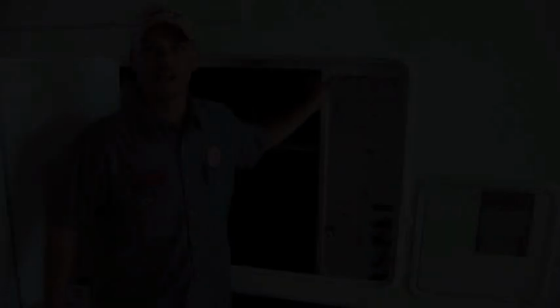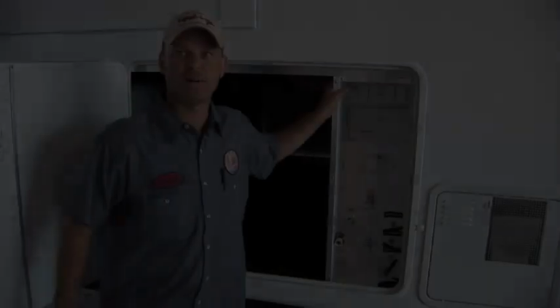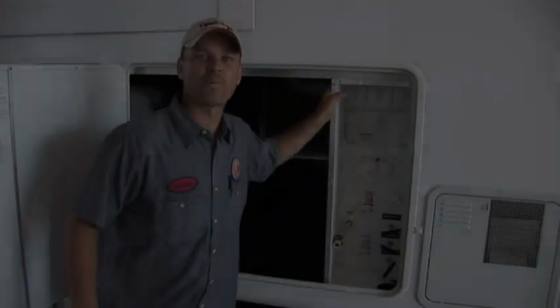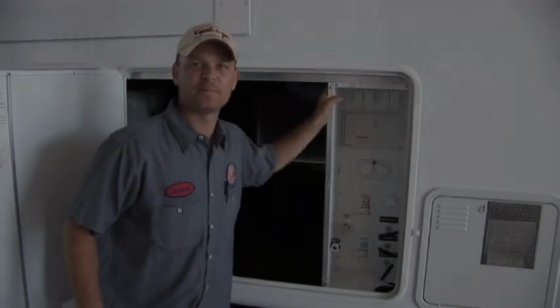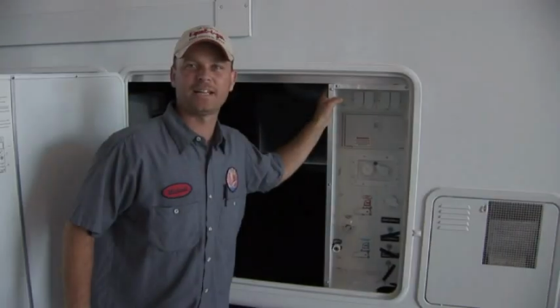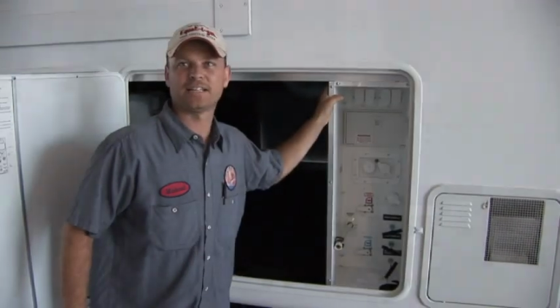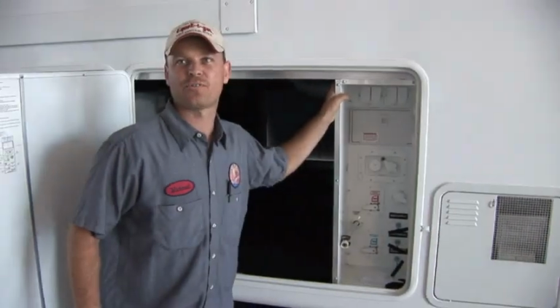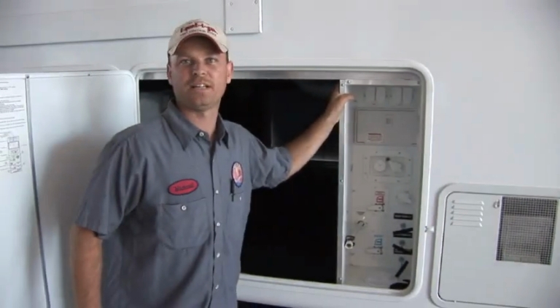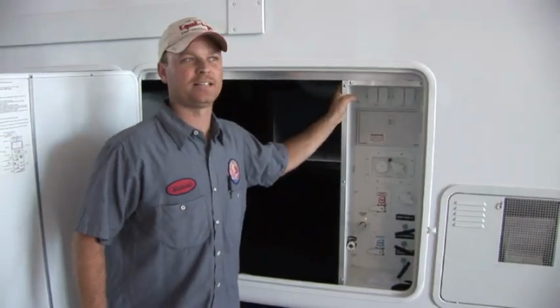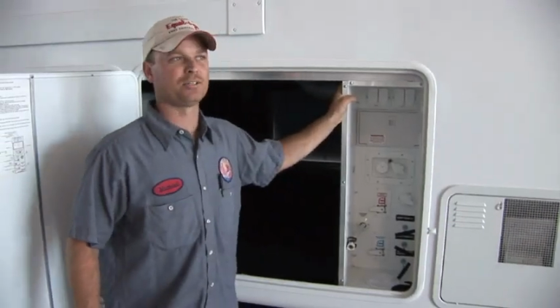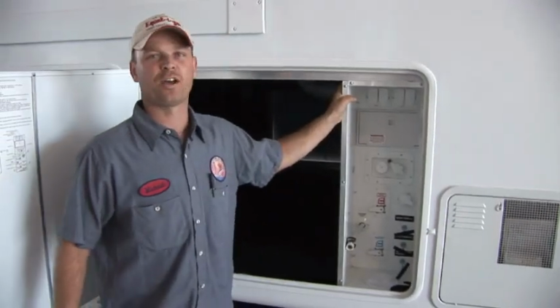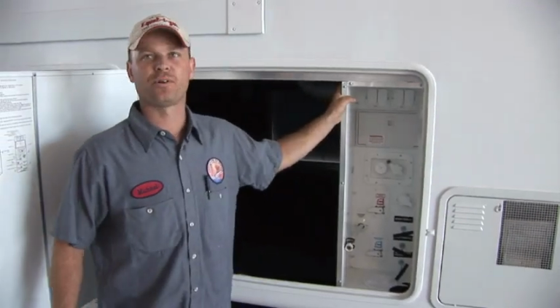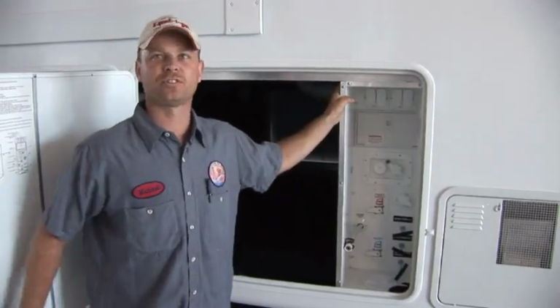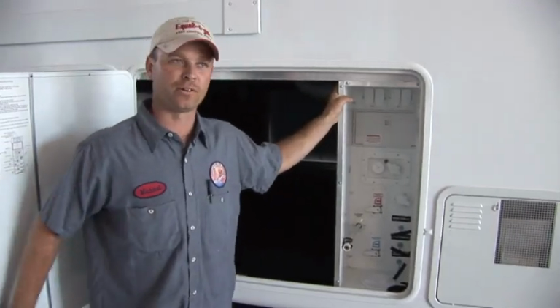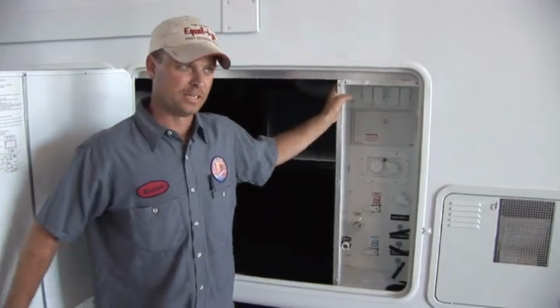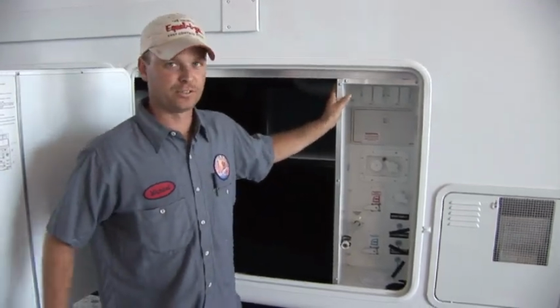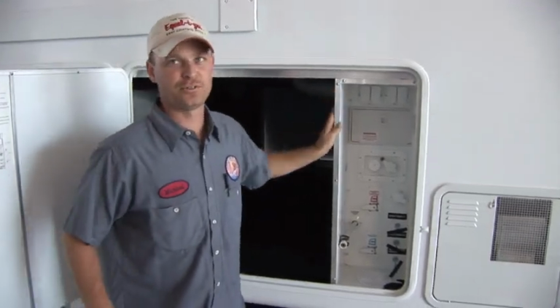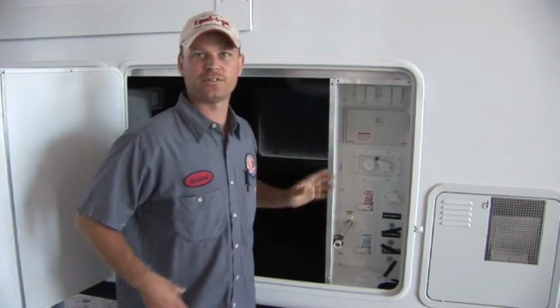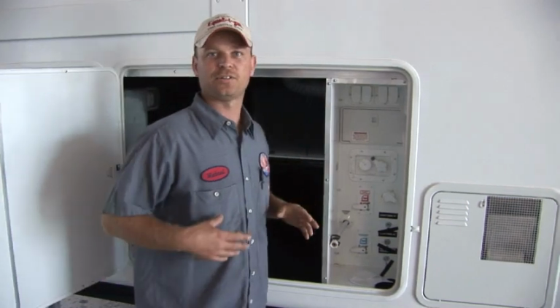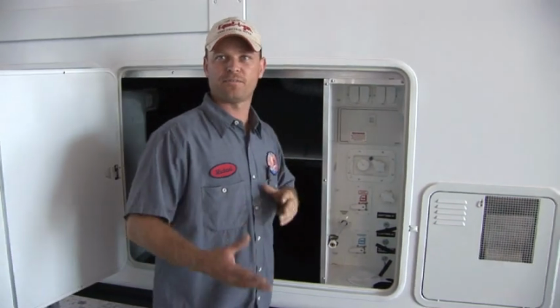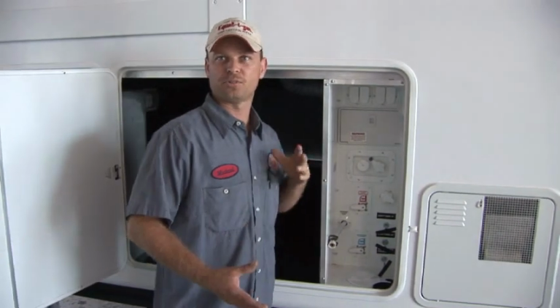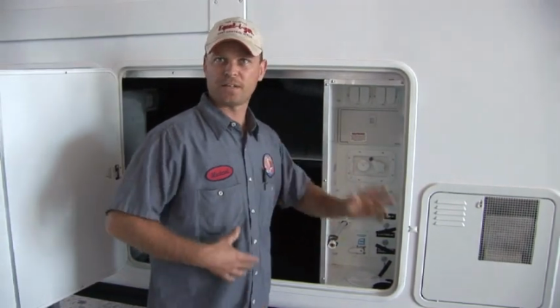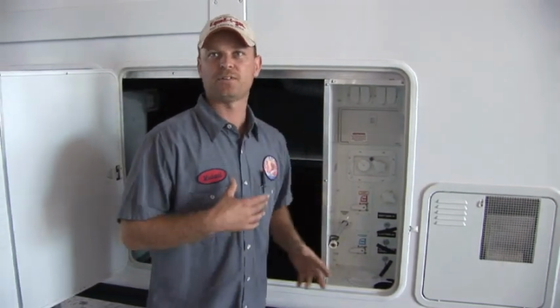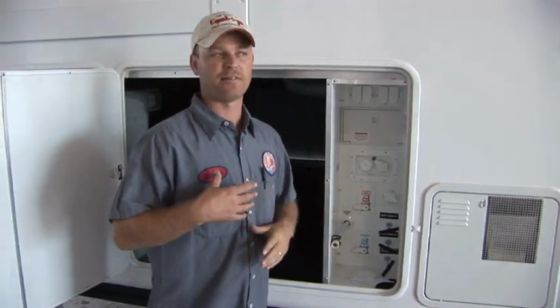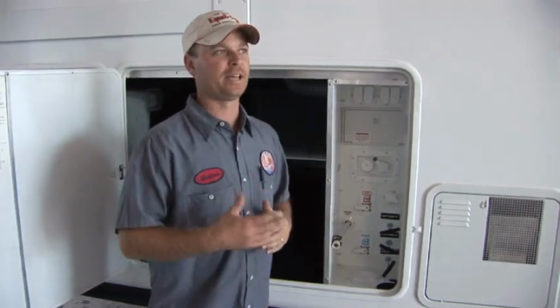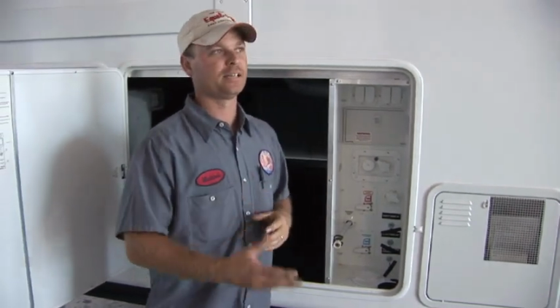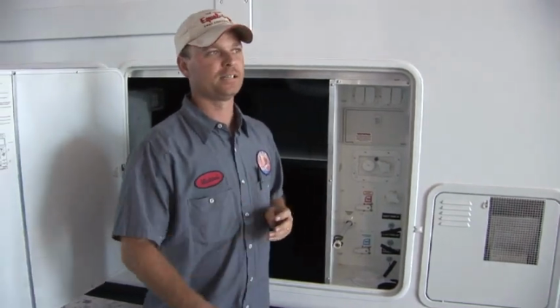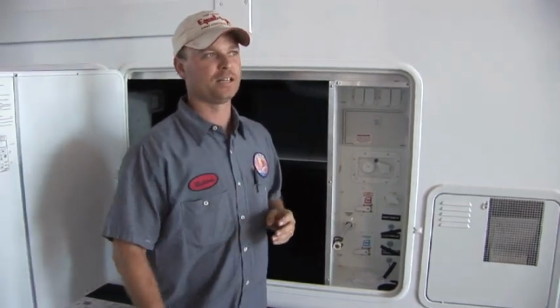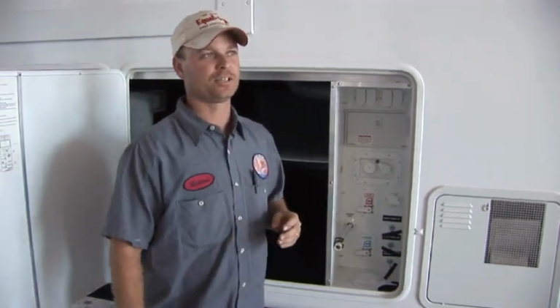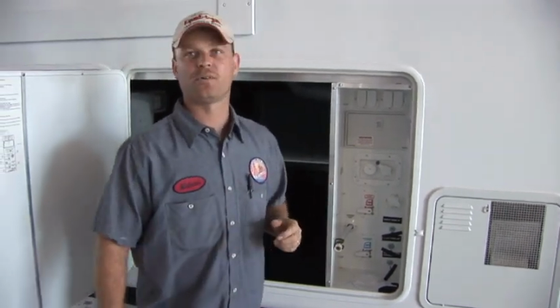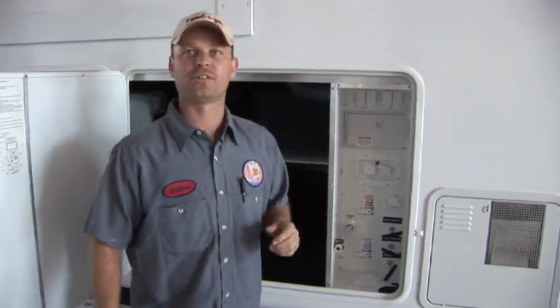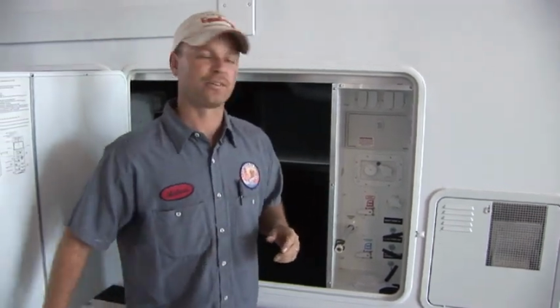Hi, my name is Mike. I'm the mechanic at Lakeshore RV and today I'm going to show you how to winterize a trailer. There's a few trailers that are different, so I'm going to give you a vague illustration of how to winterize your trailer.